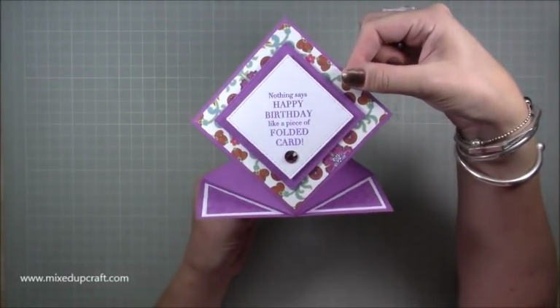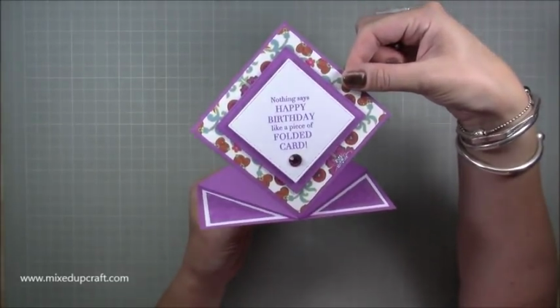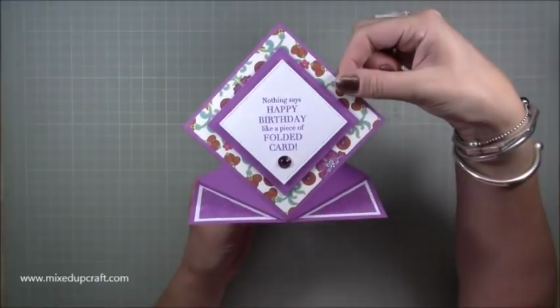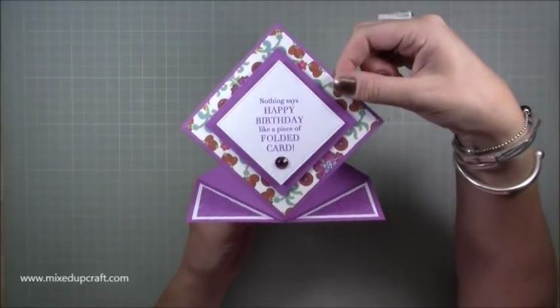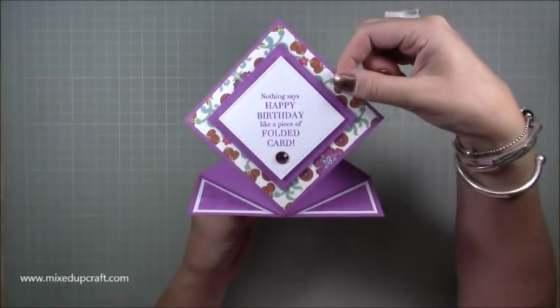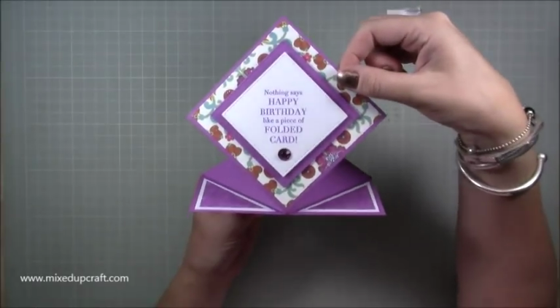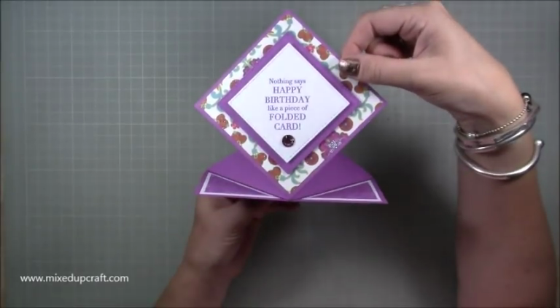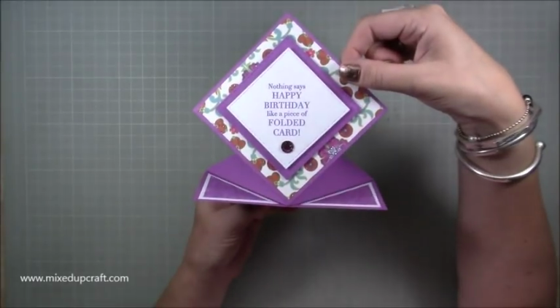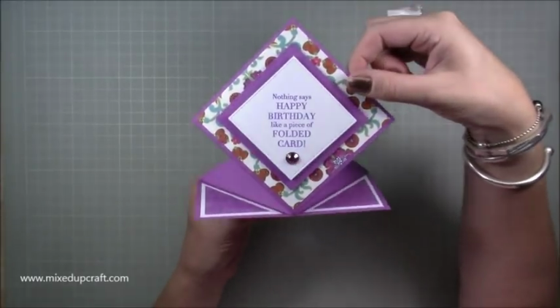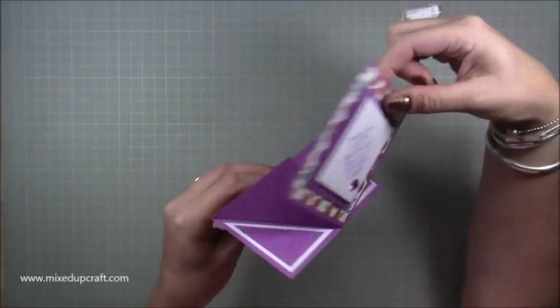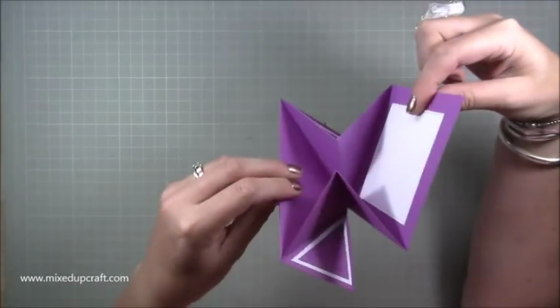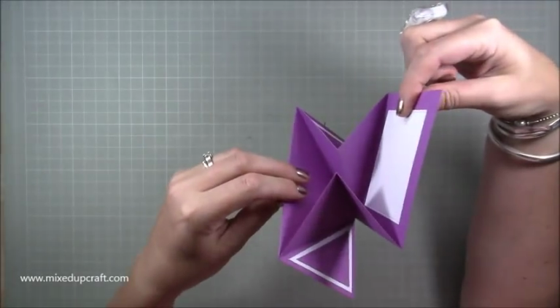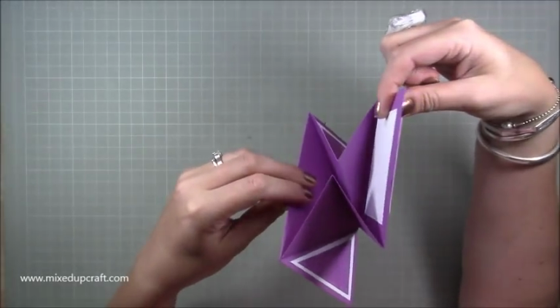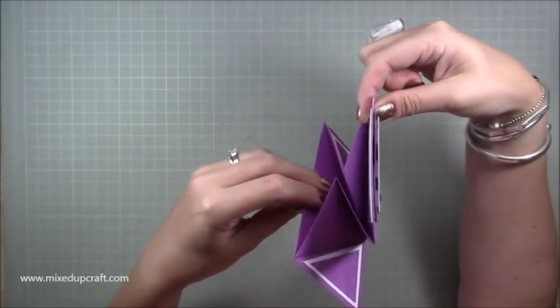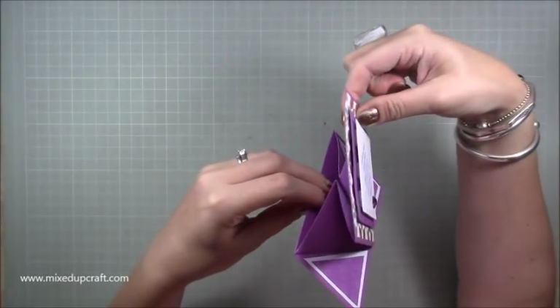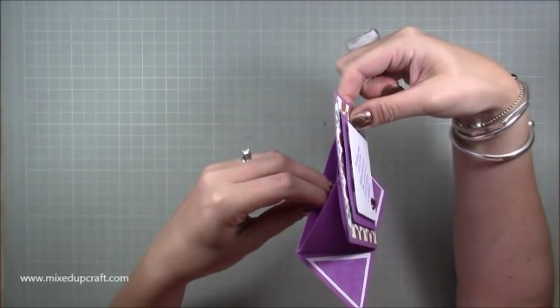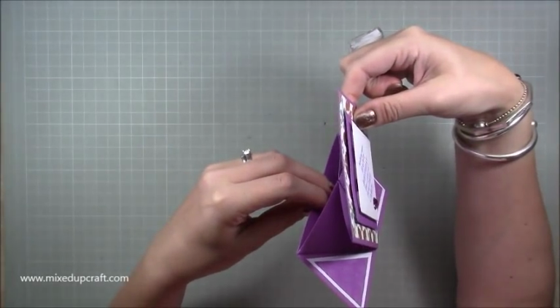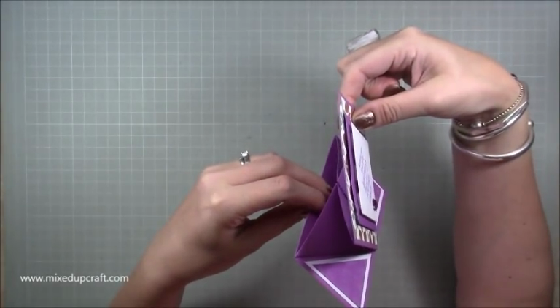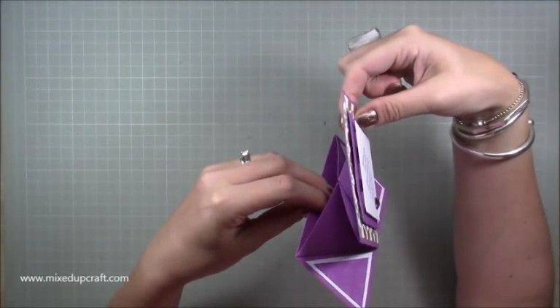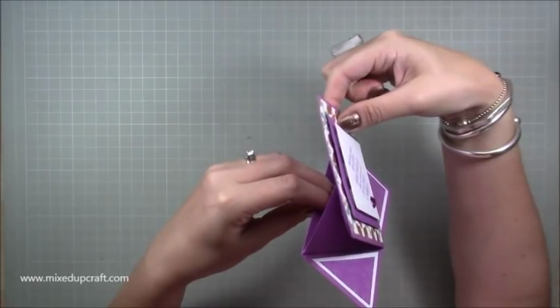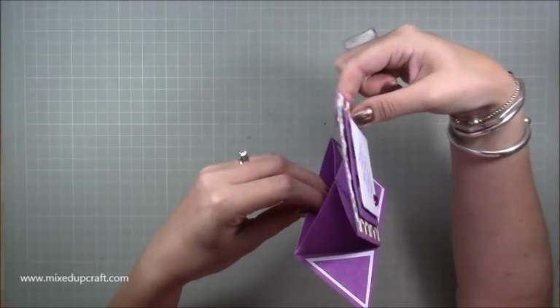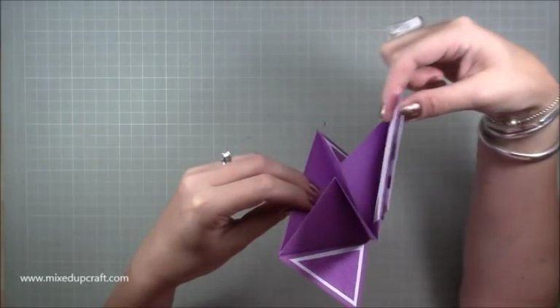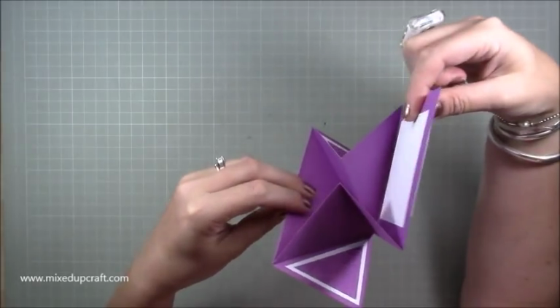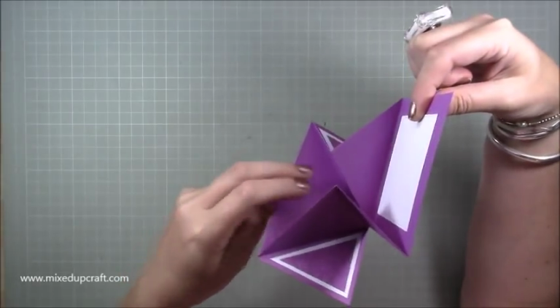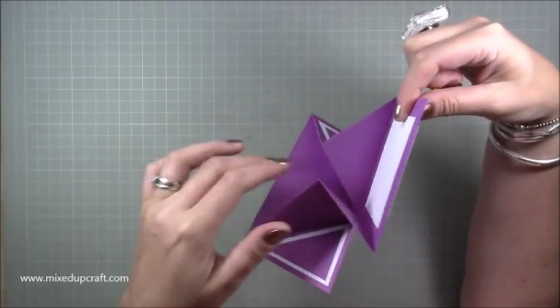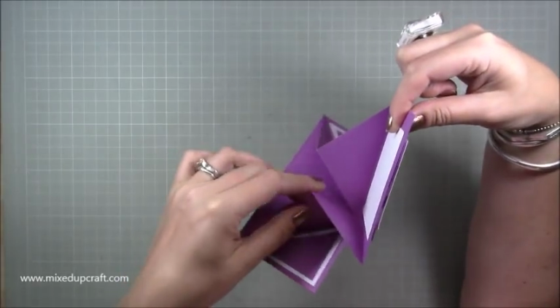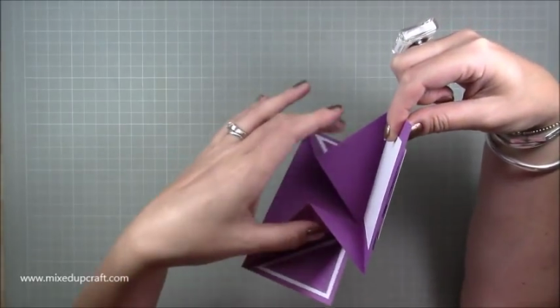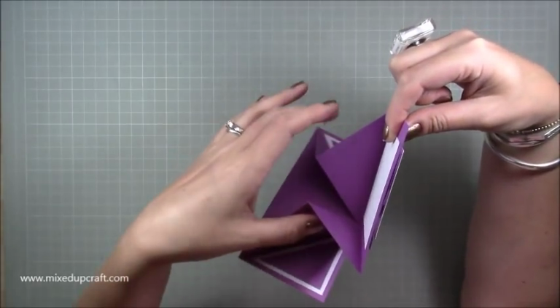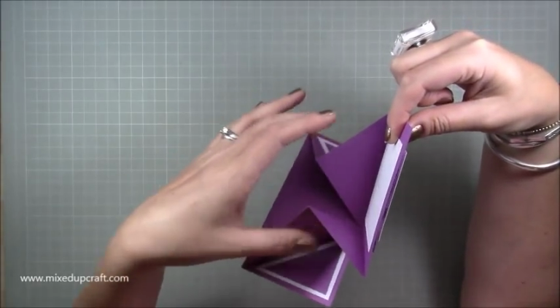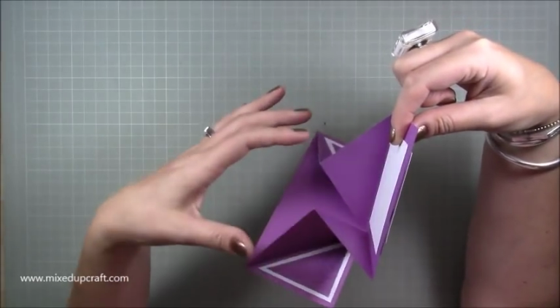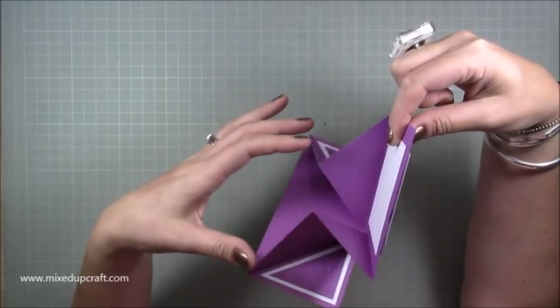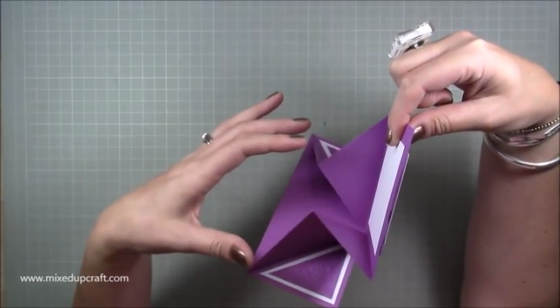You can't go too heavy with the decoration because obviously the heavier it gets the more it's going to fold down, but it will always want to pop up because you've got so much bulk here and the way the fold is done.